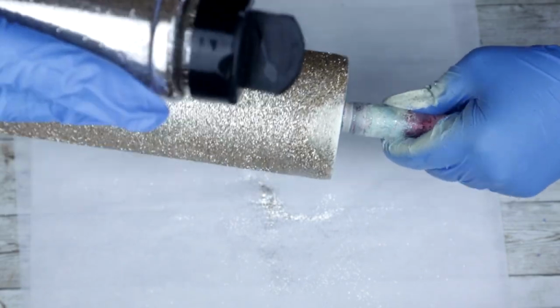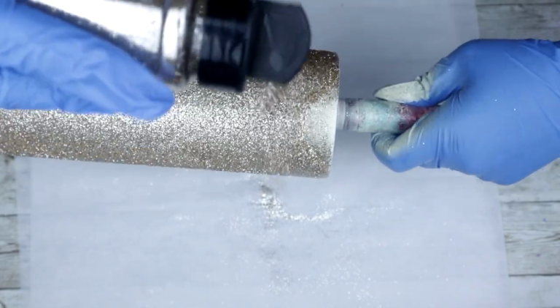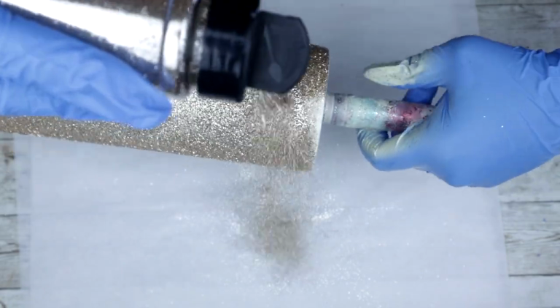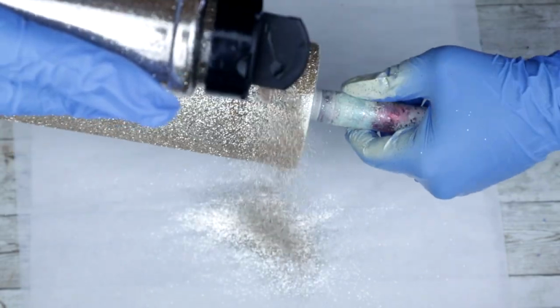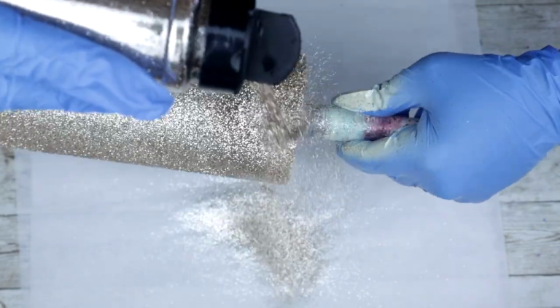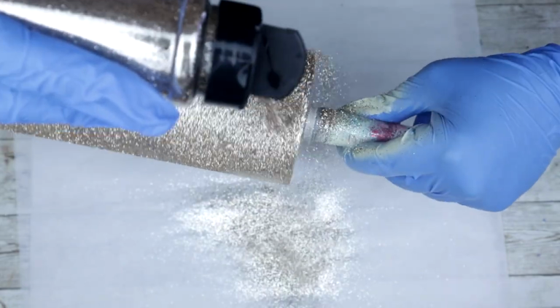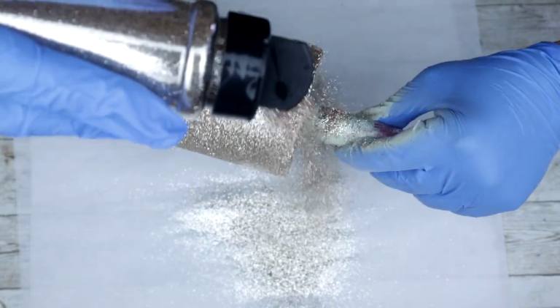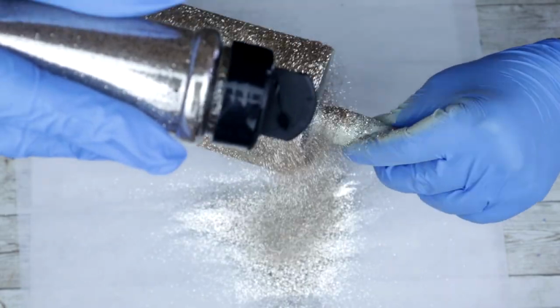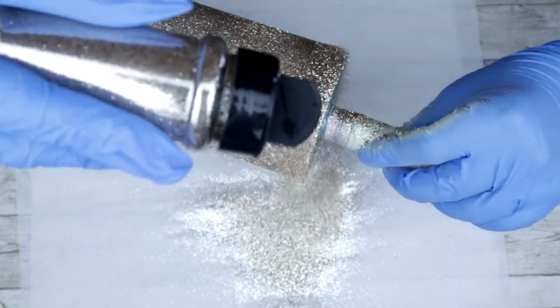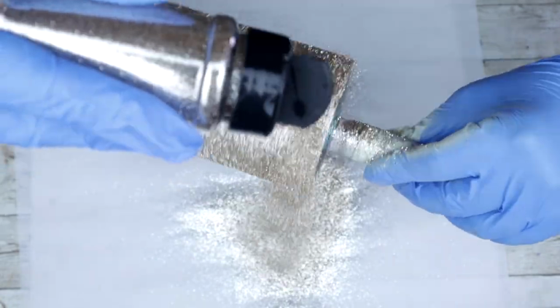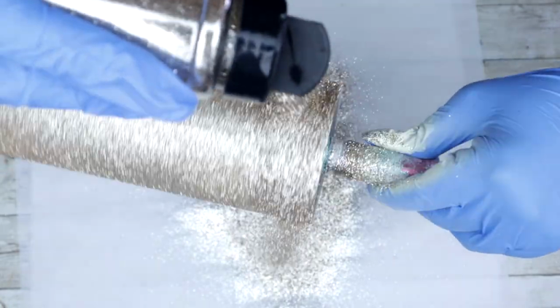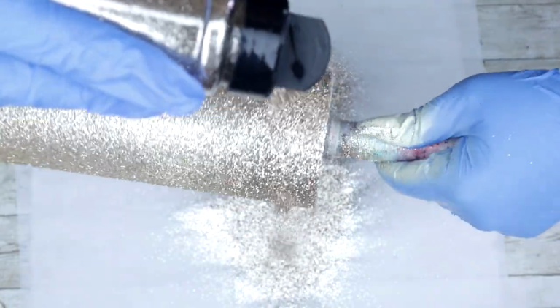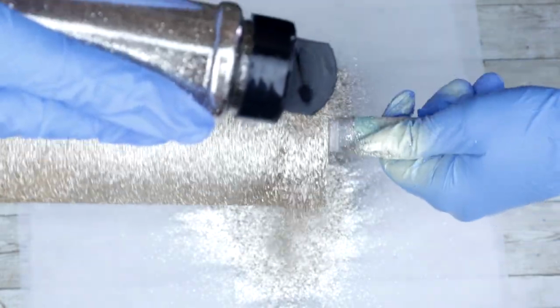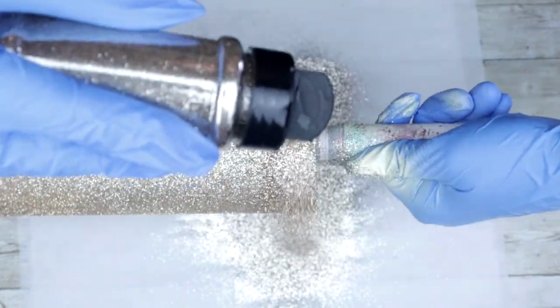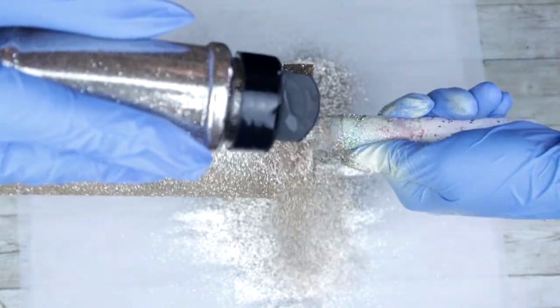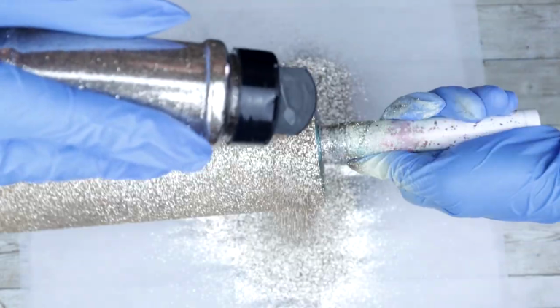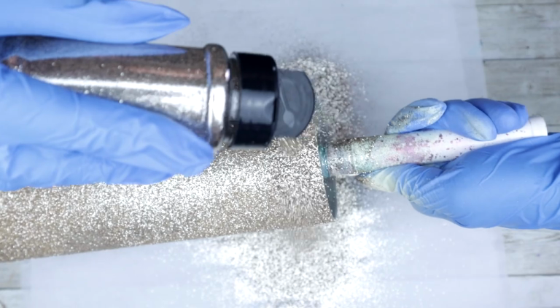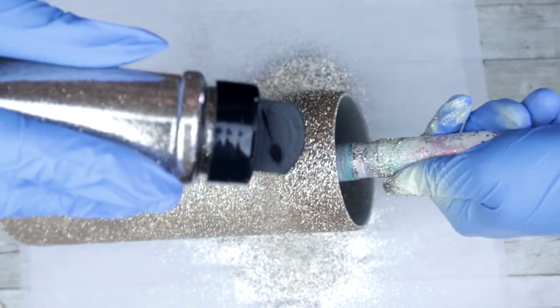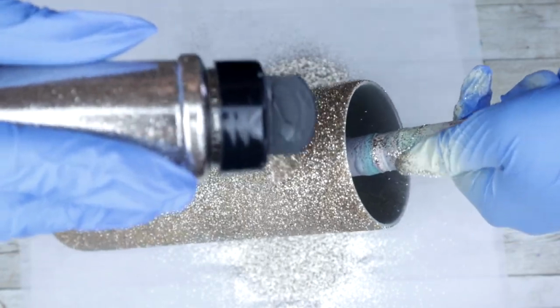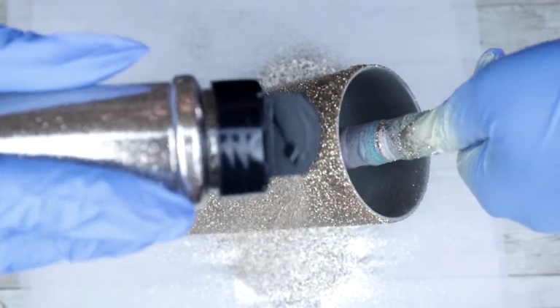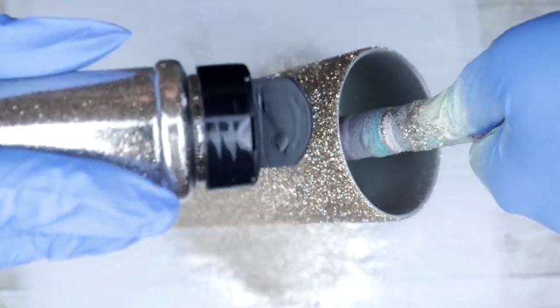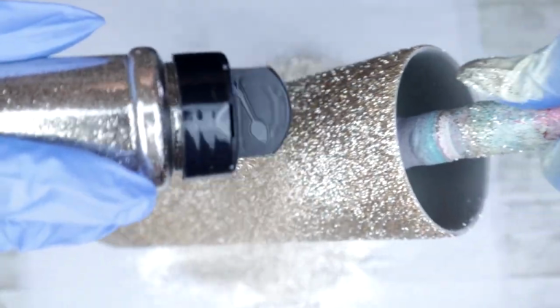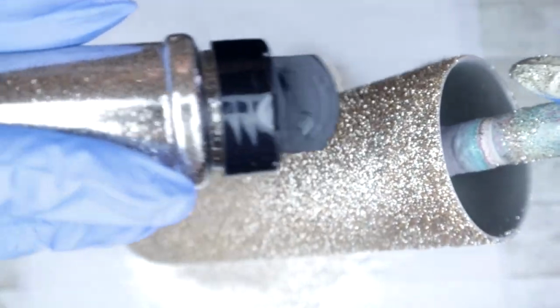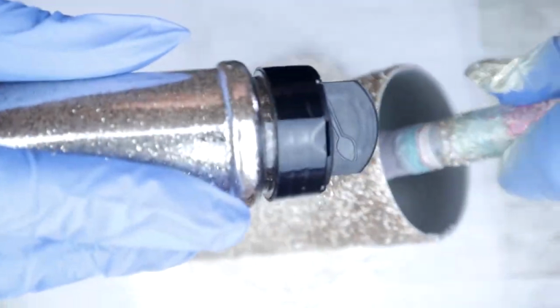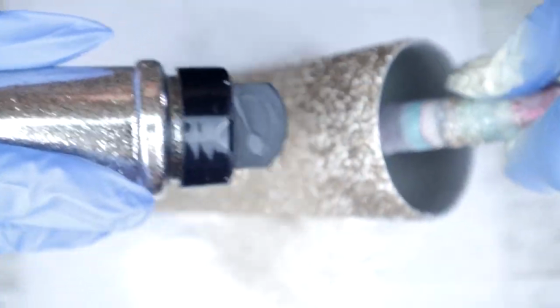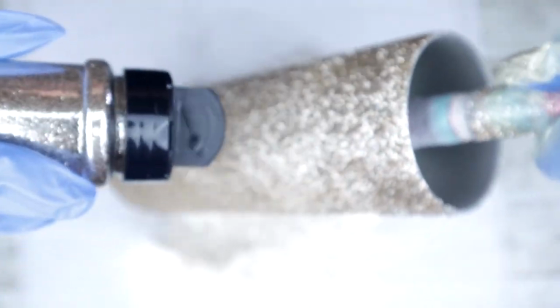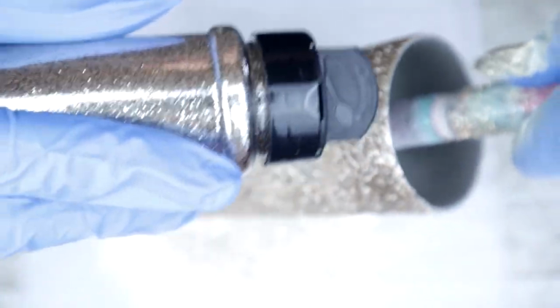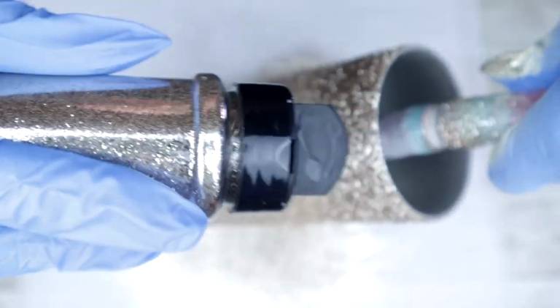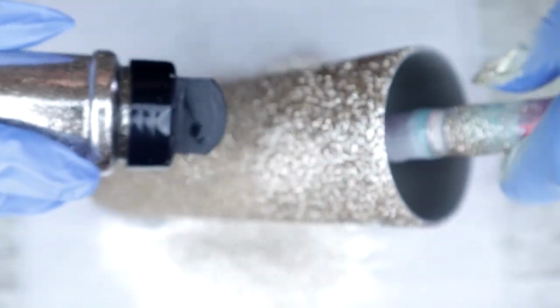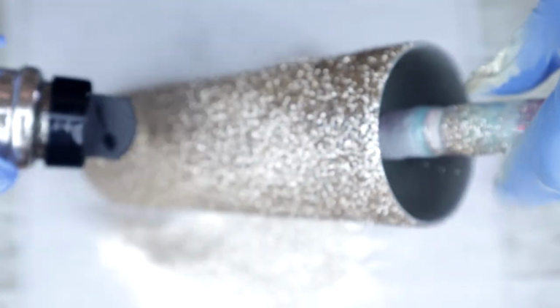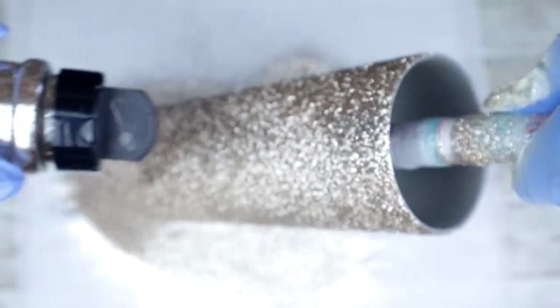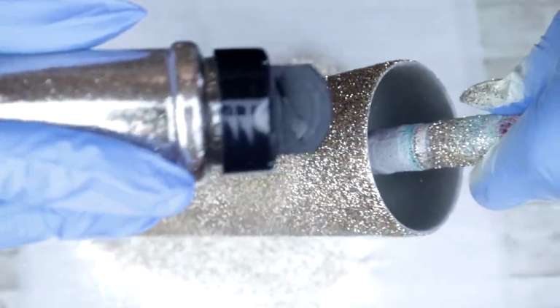After the second coat of glitter, allow this to completely dry and then seal it again with the clear seal from Rust-Oleum. Allow that to completely dry before moving on to your first coat of epoxy.